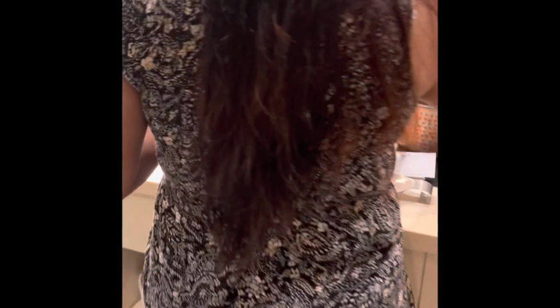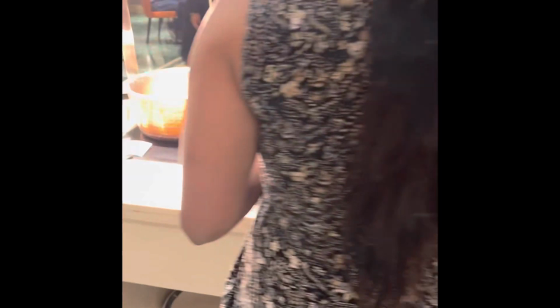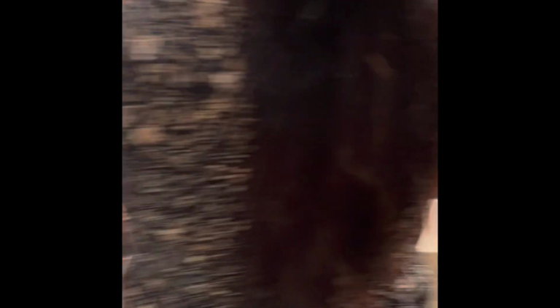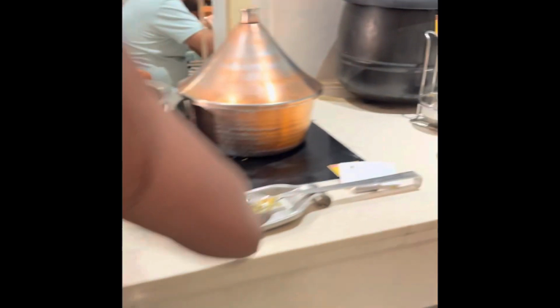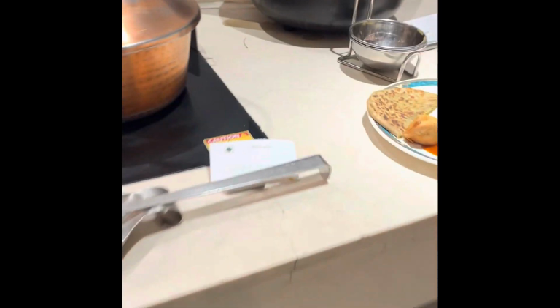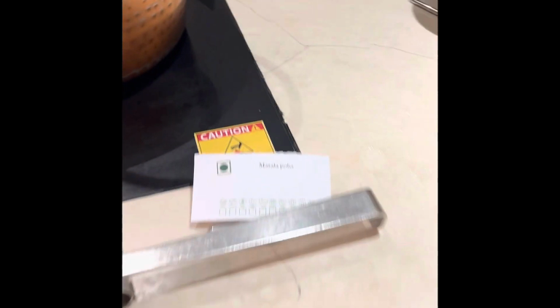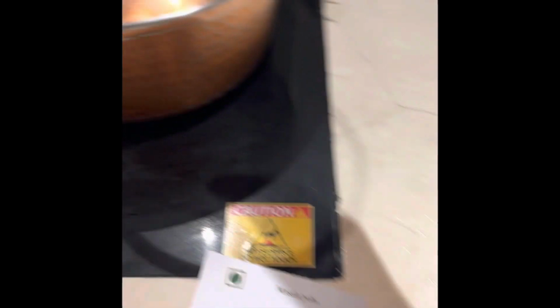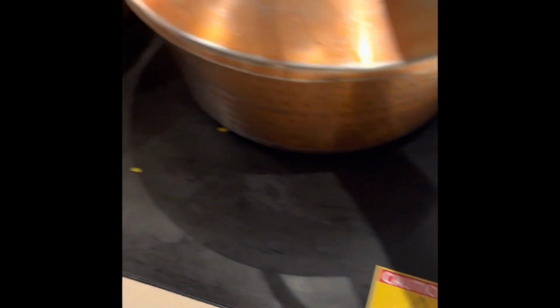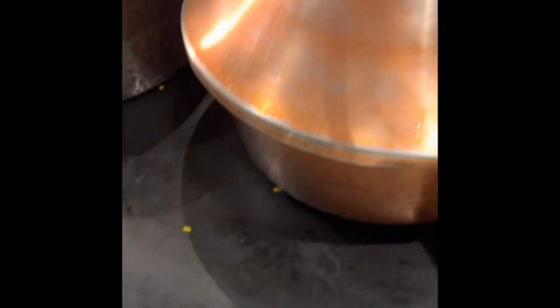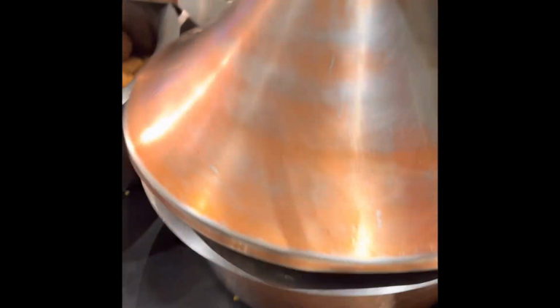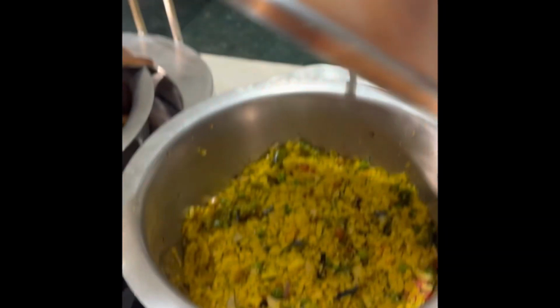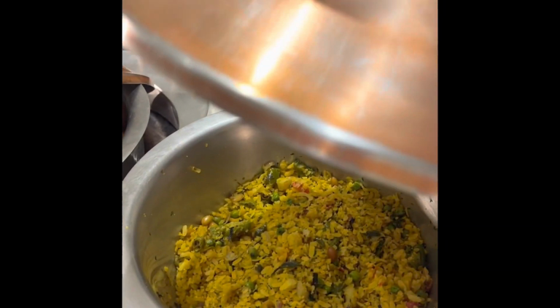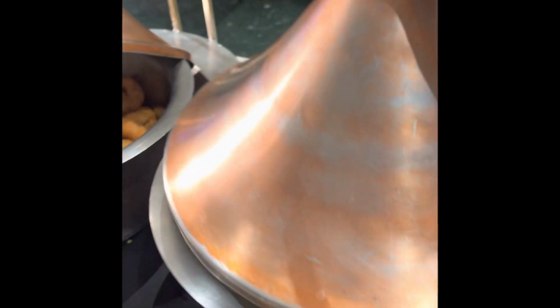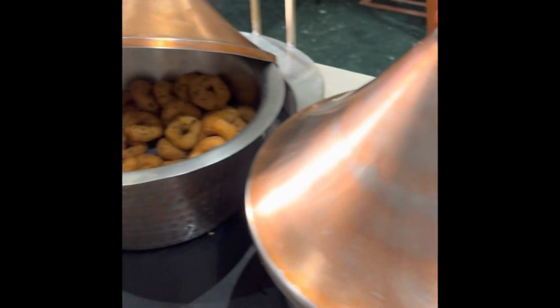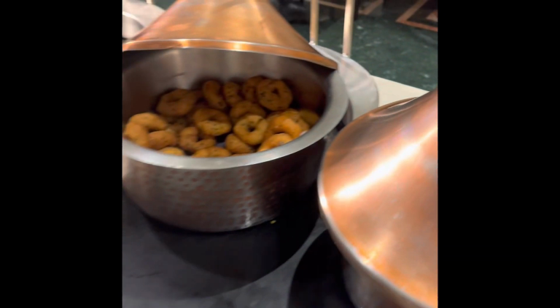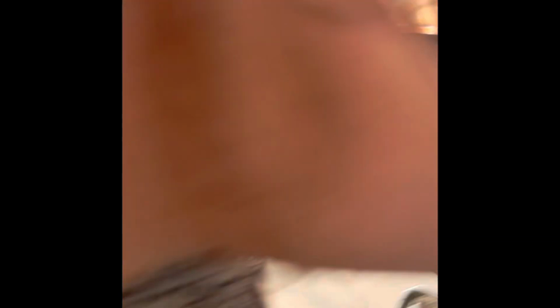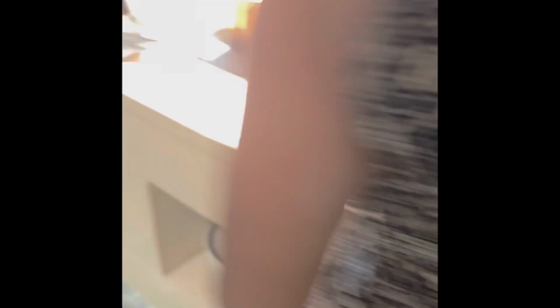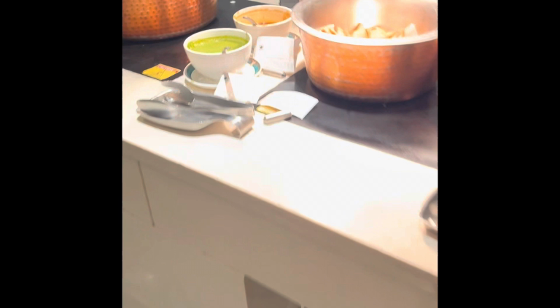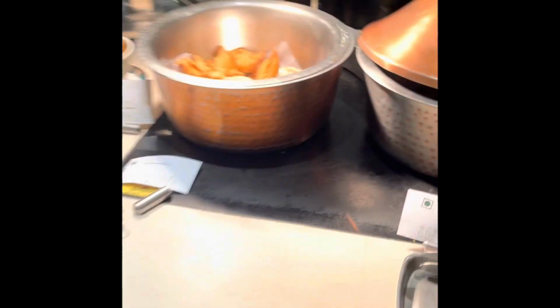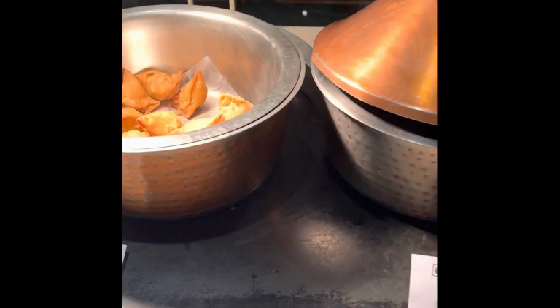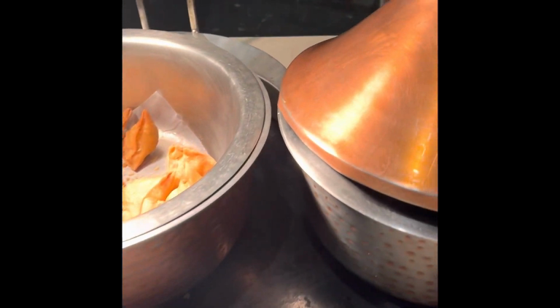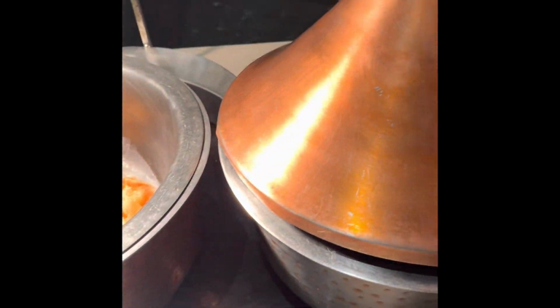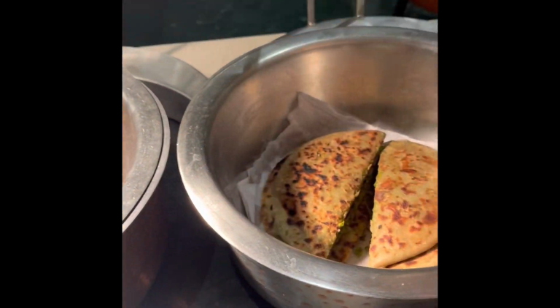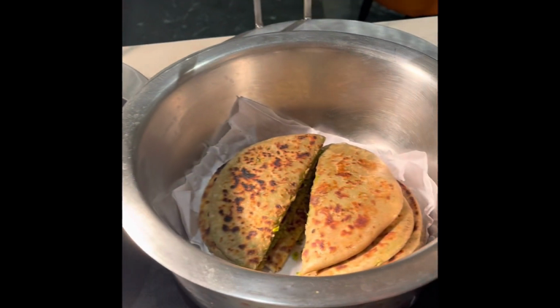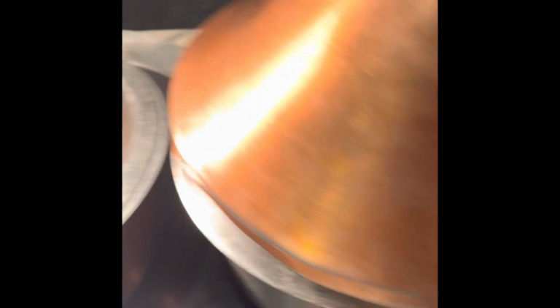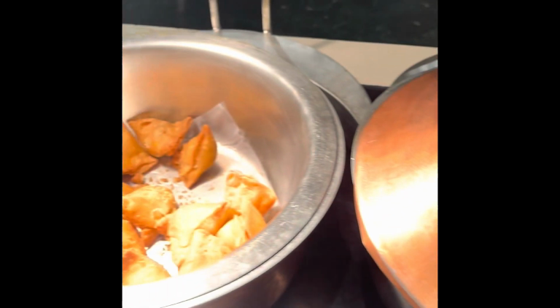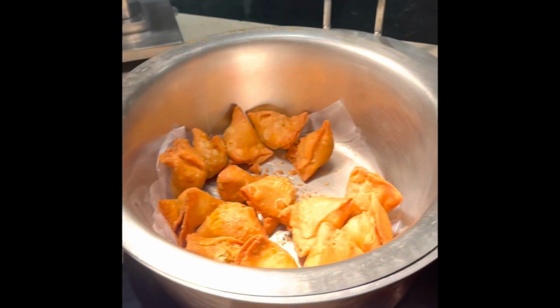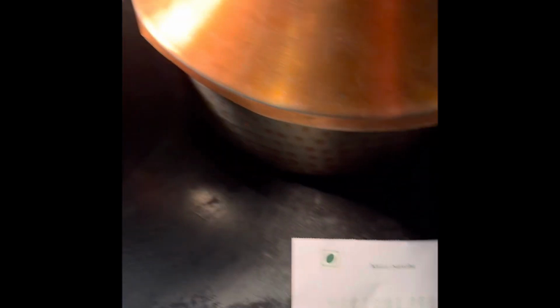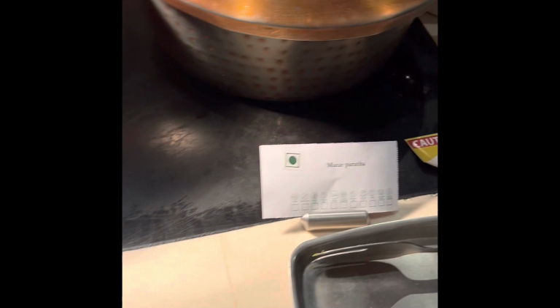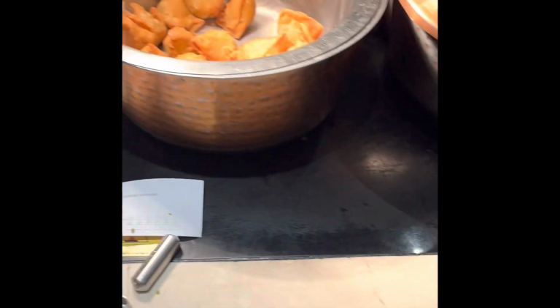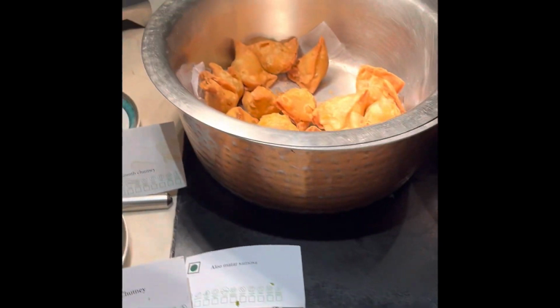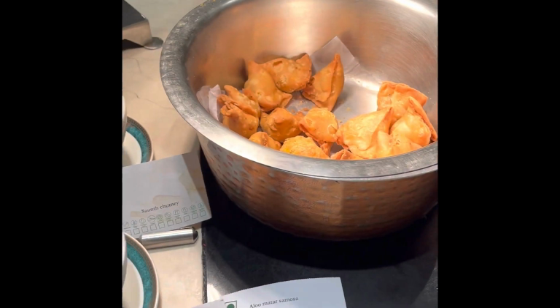The best part that I liked was the taste — generally they make such bland food in five stars that you just don't feel like eating much of it. But here there's poha, vada, and this is the mutter paratha which I ate and loved. The samosa was also delicious.